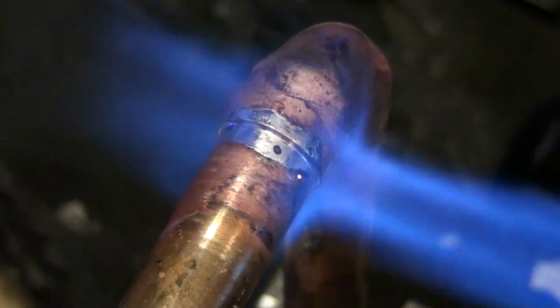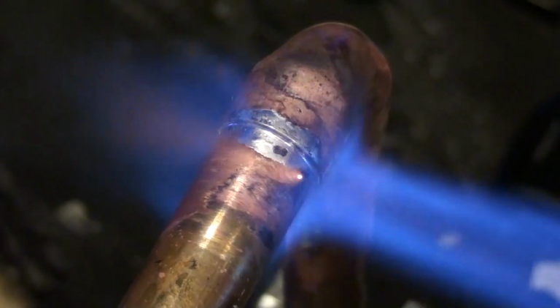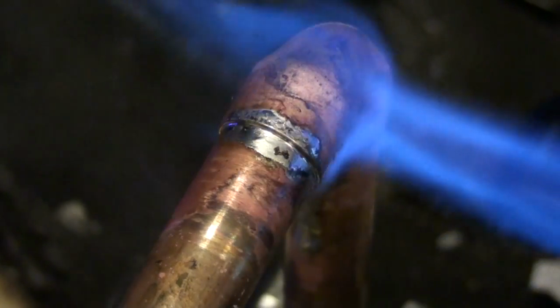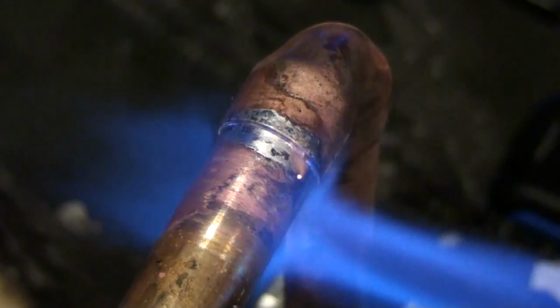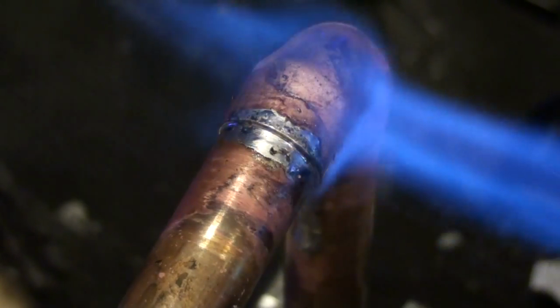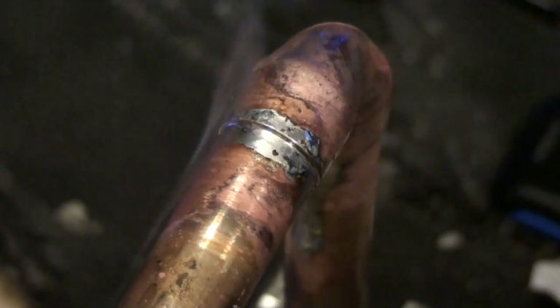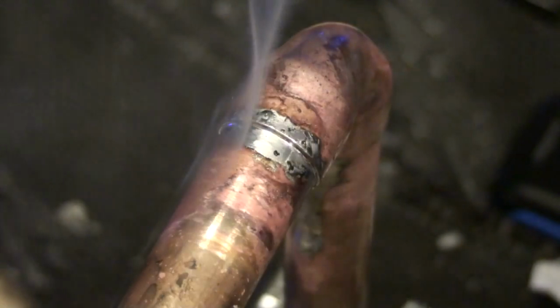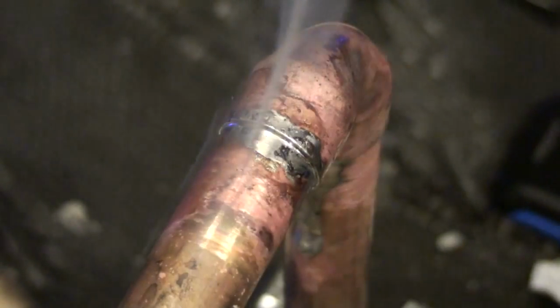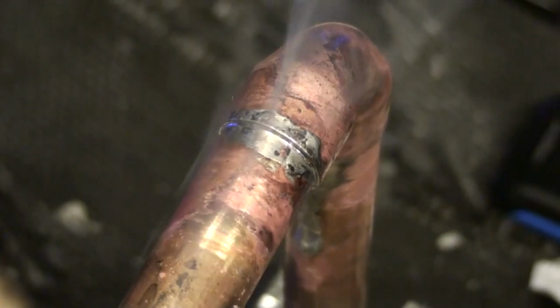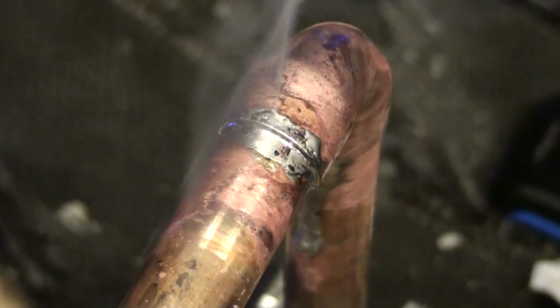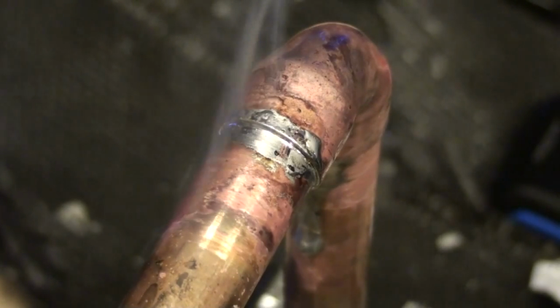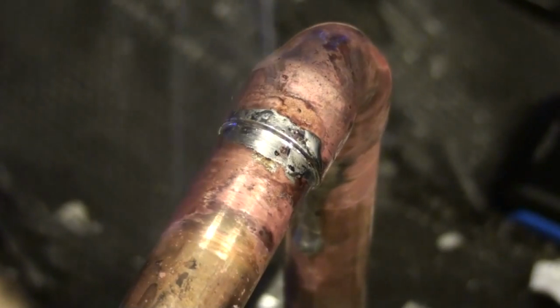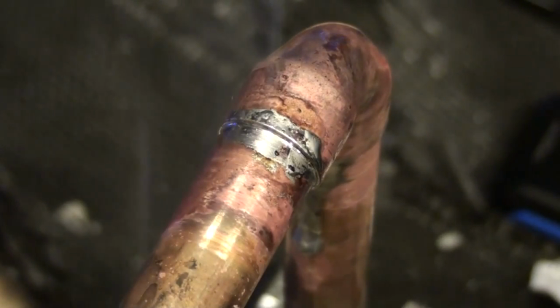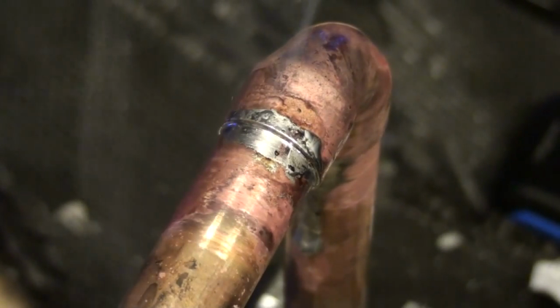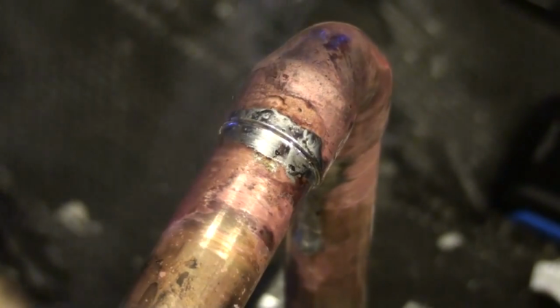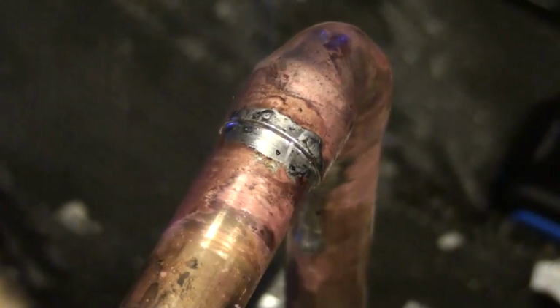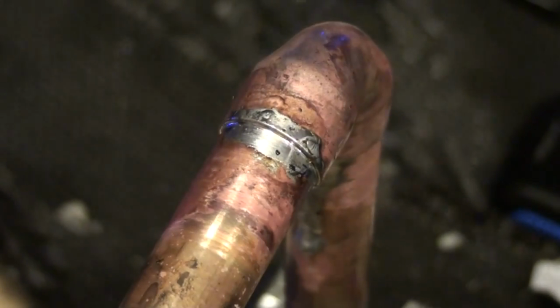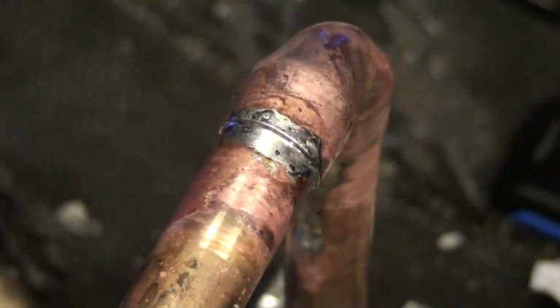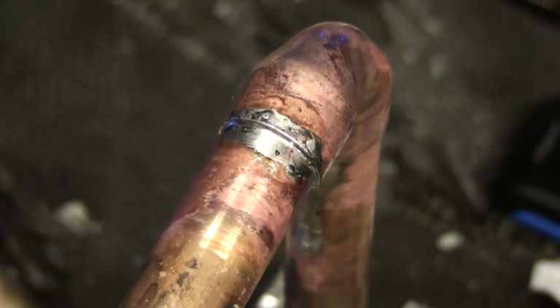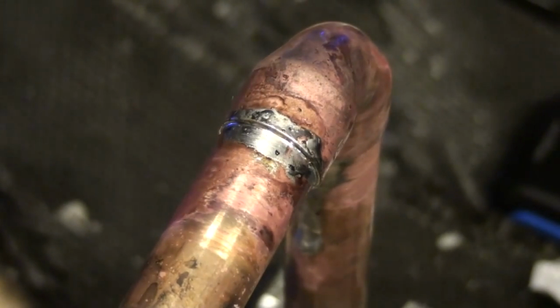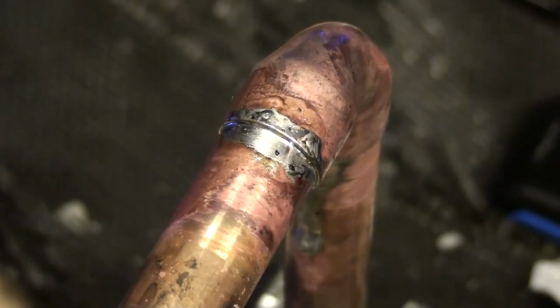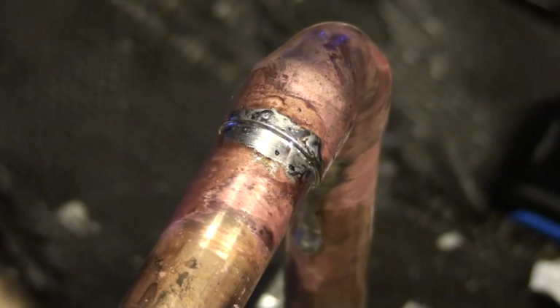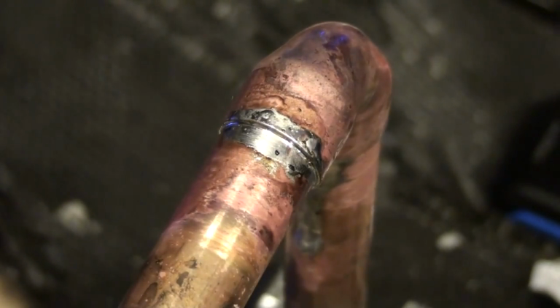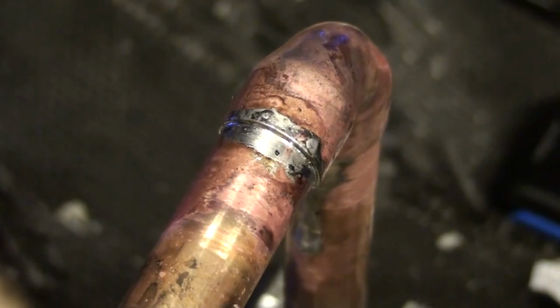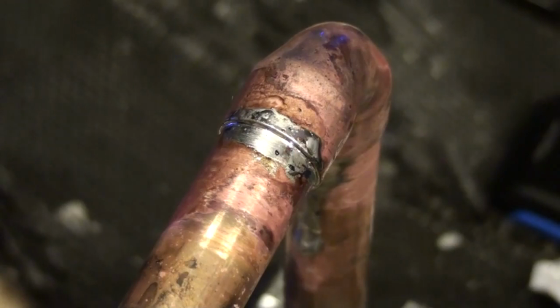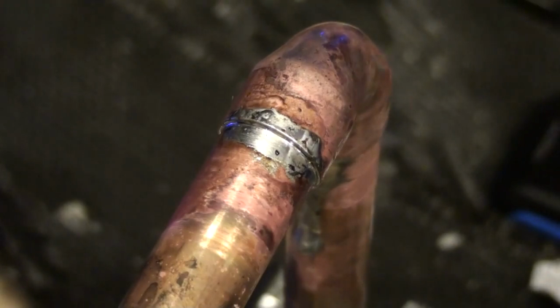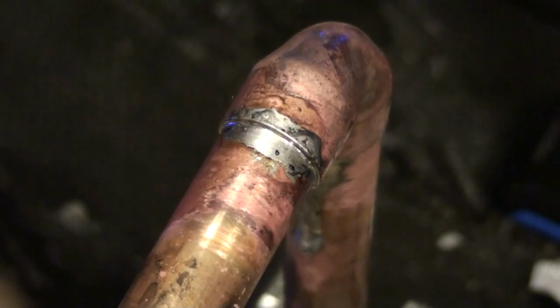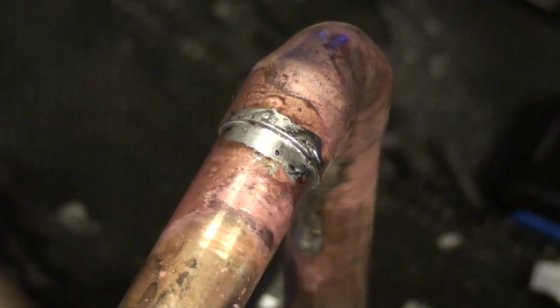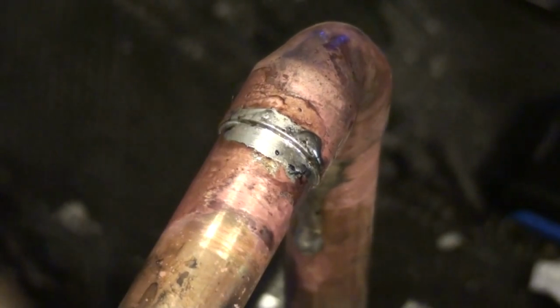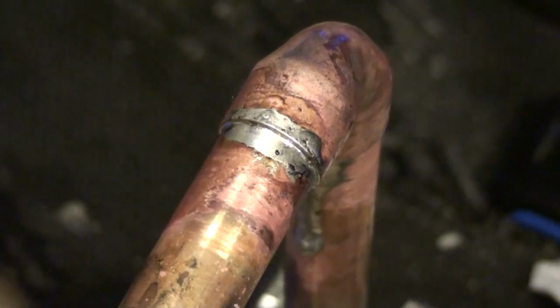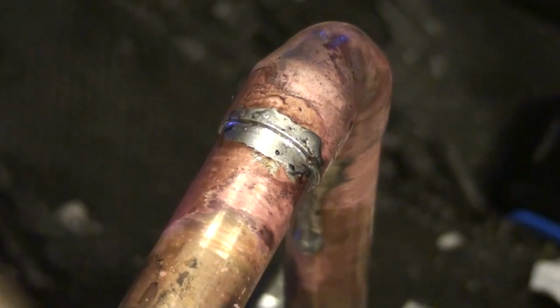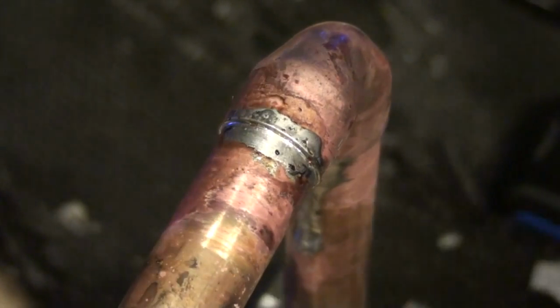Add enough solder to create a watertight fitting. When you have done this, wait a few seconds and use a wet cloth to cool it off. This will also clean any excess flux from around the fitting.